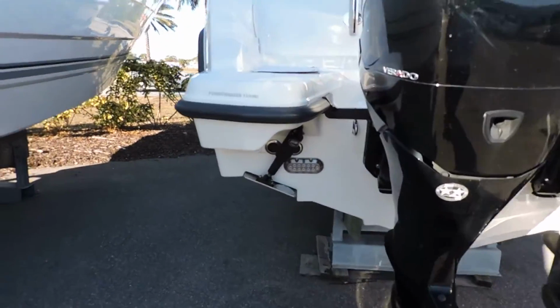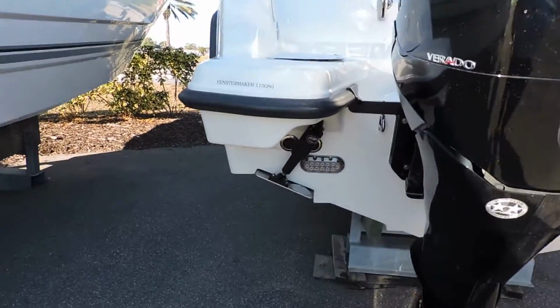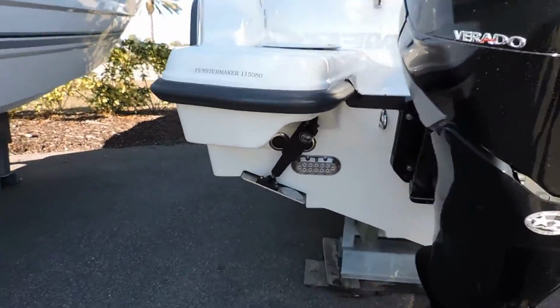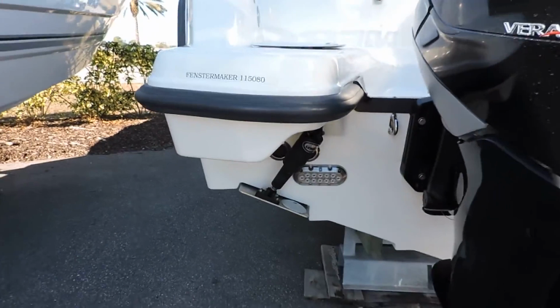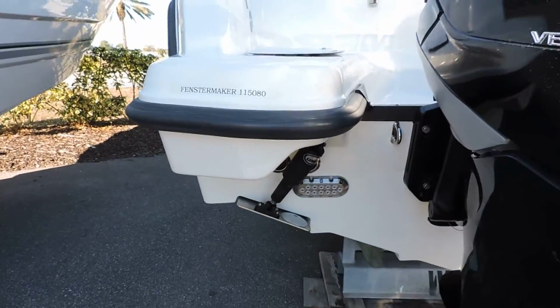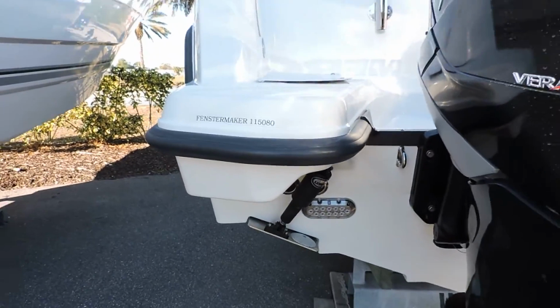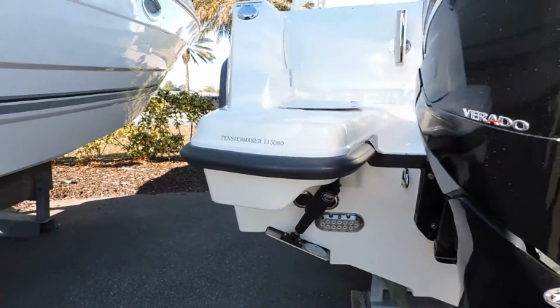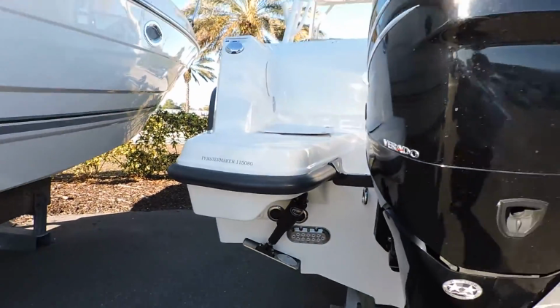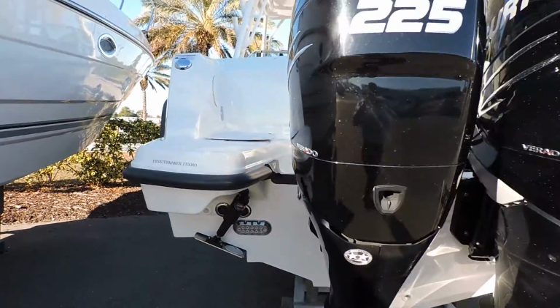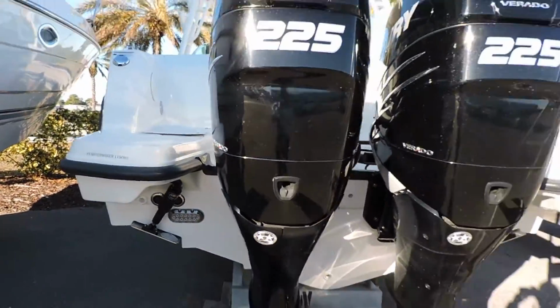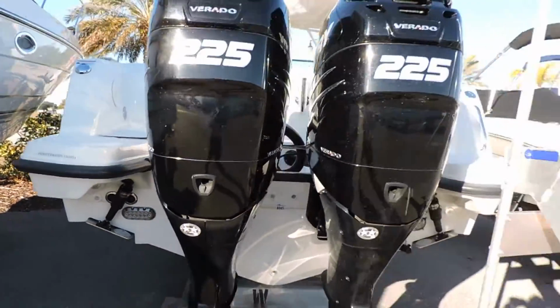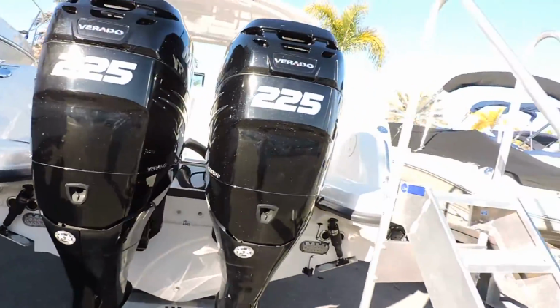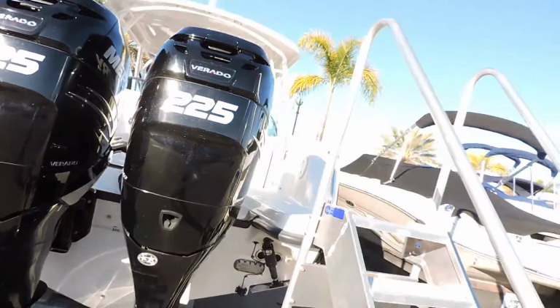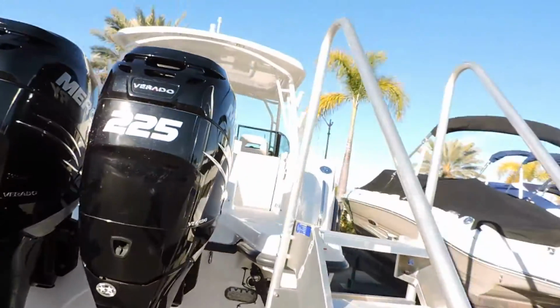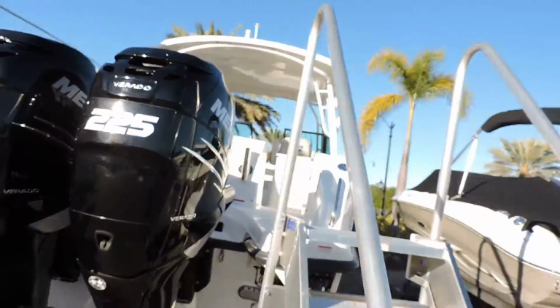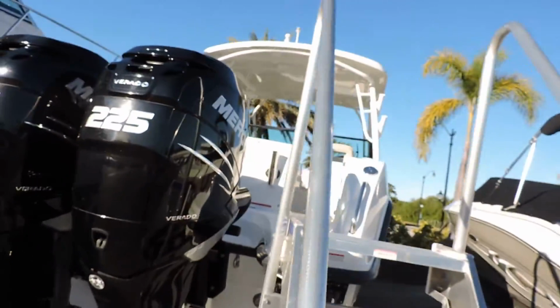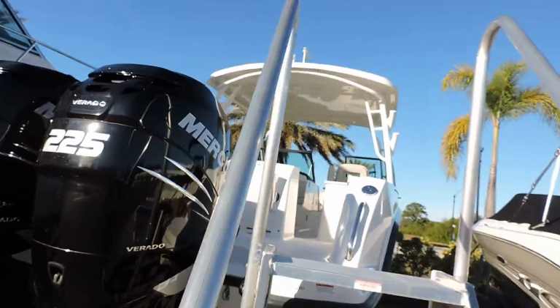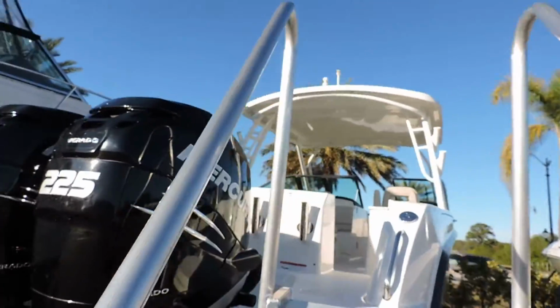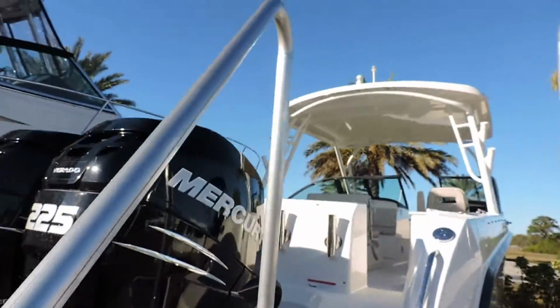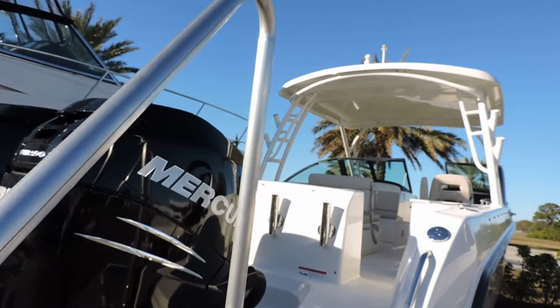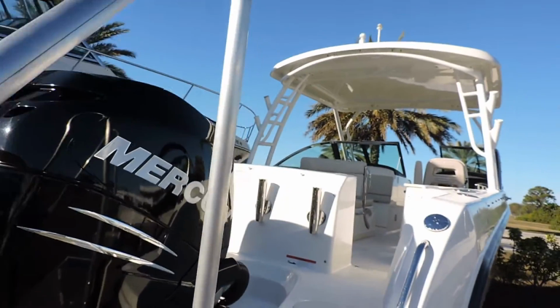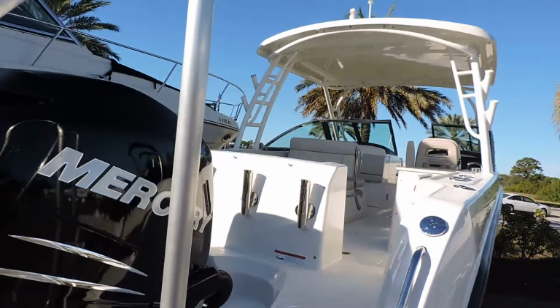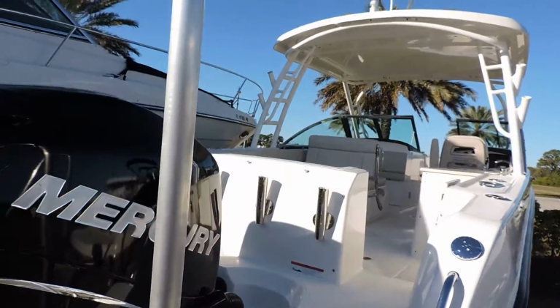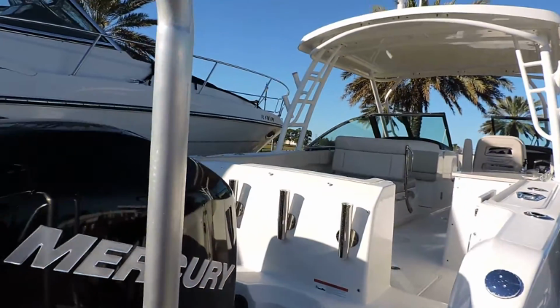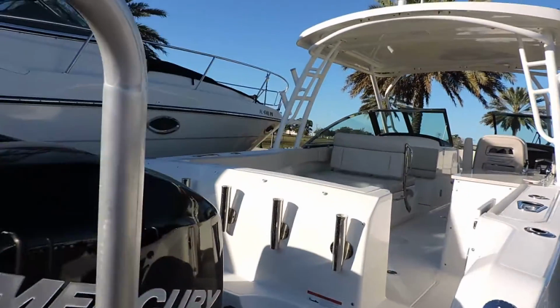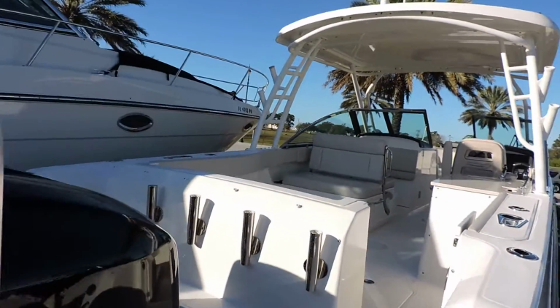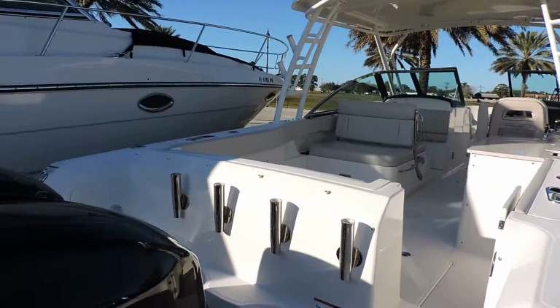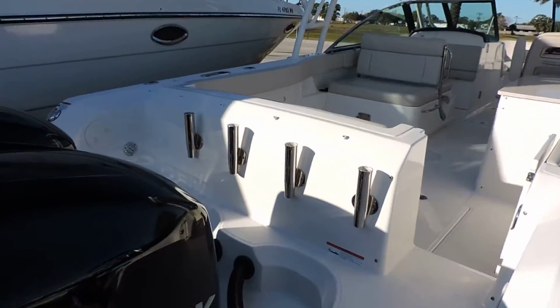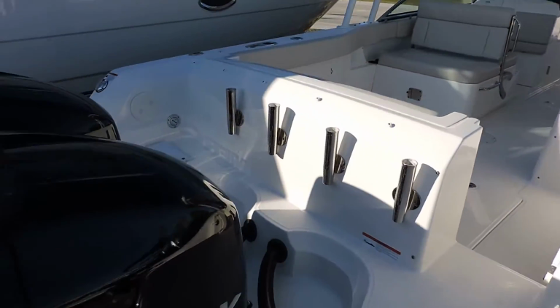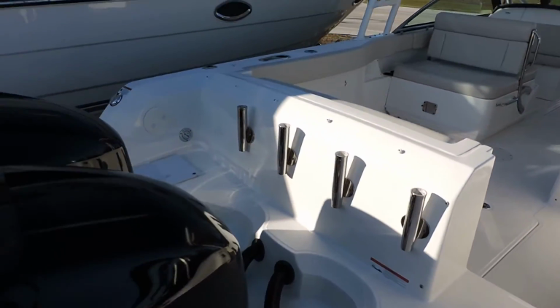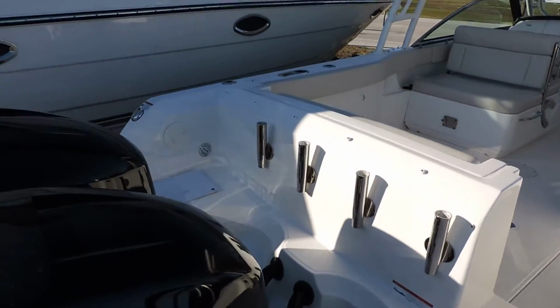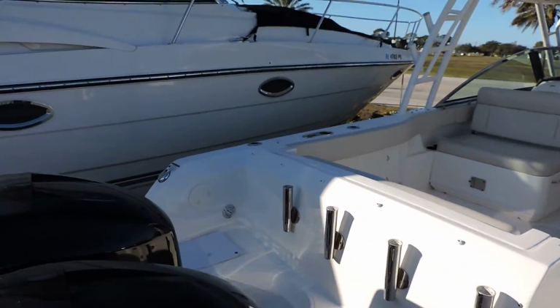Option wise, we've got our LED underwater lights. This one also has the fishing package, which gives you a recirculating bait well and your stainless steel rod holders in the back.